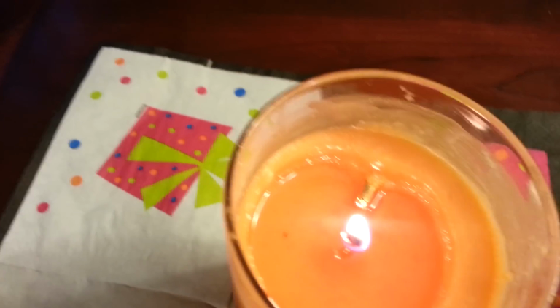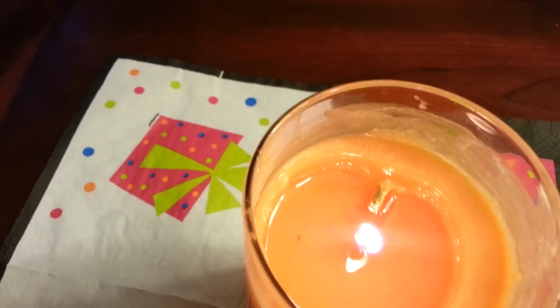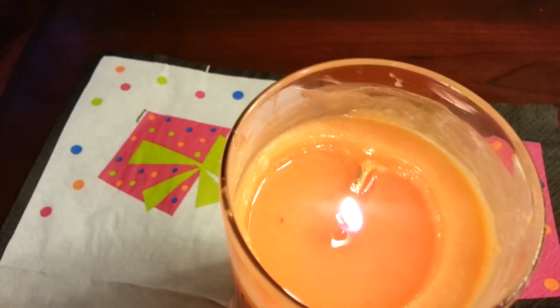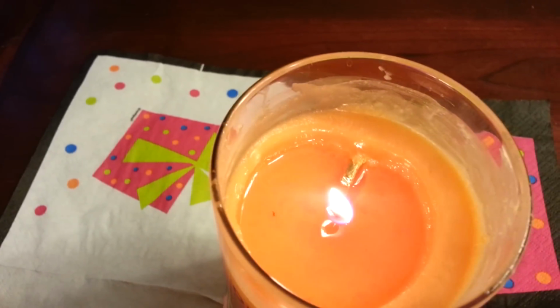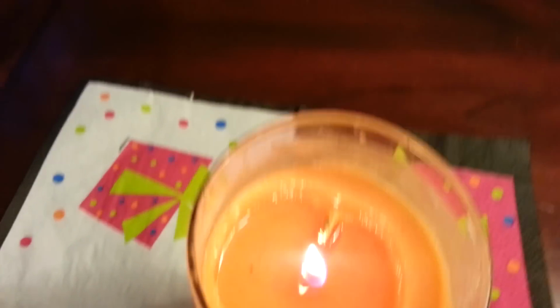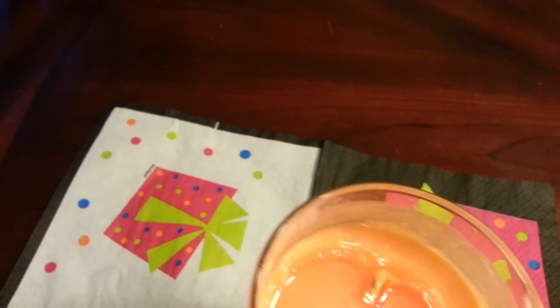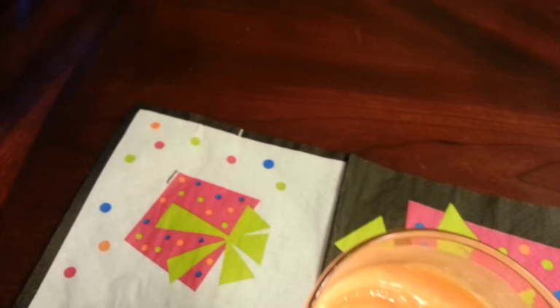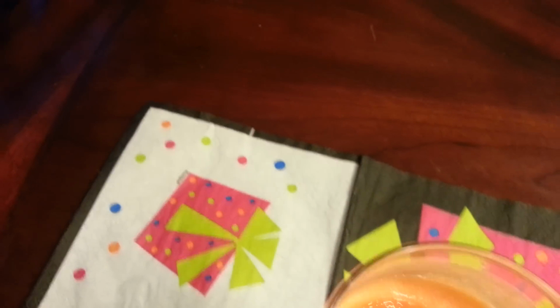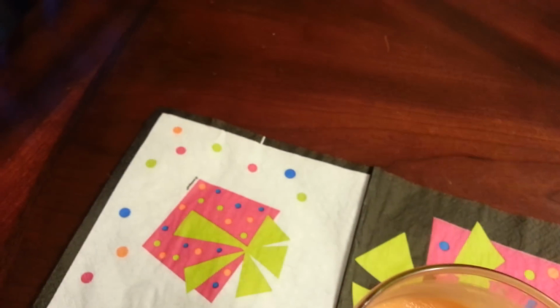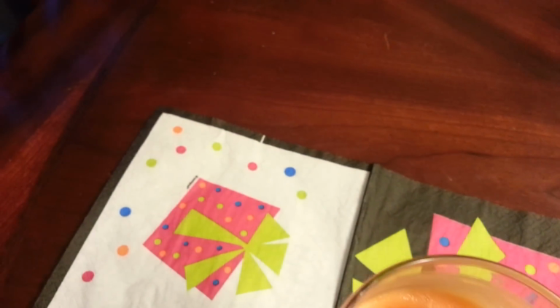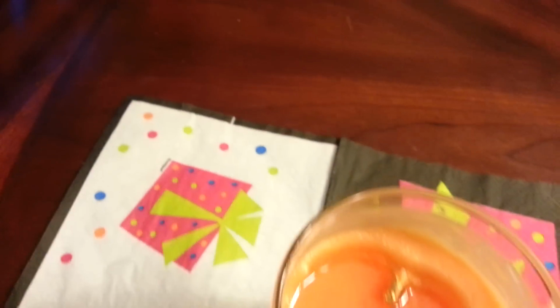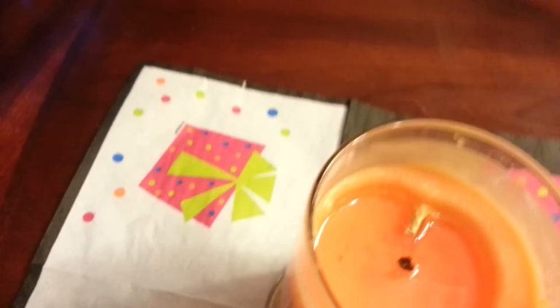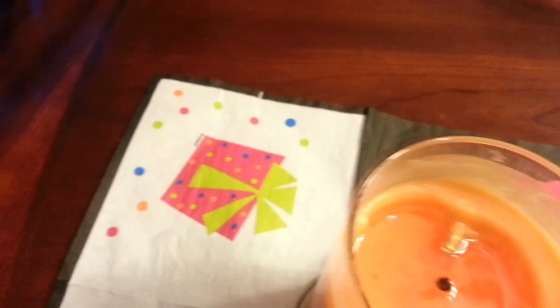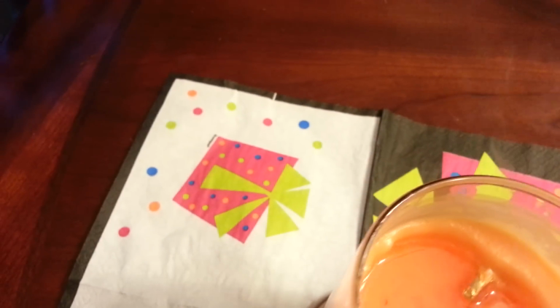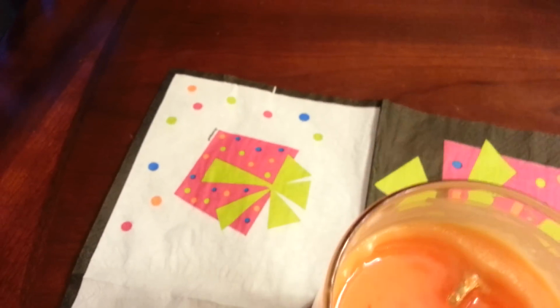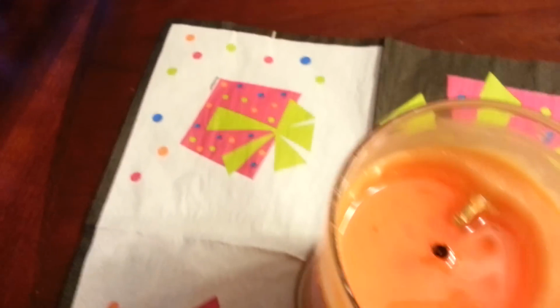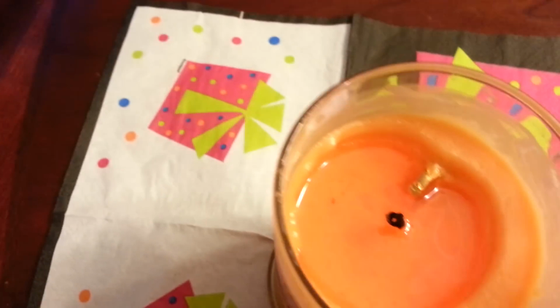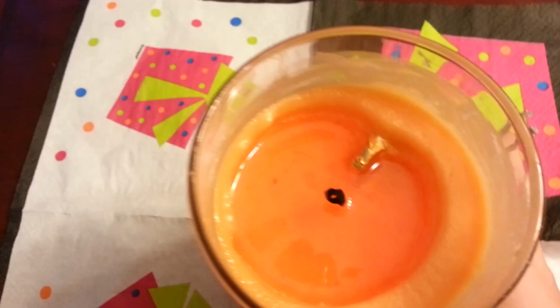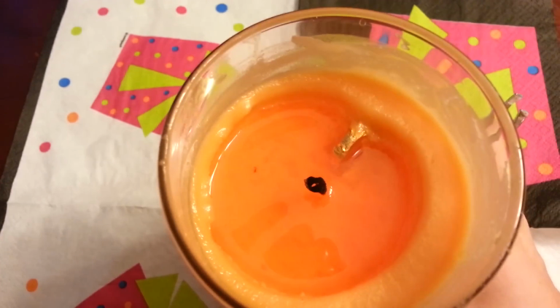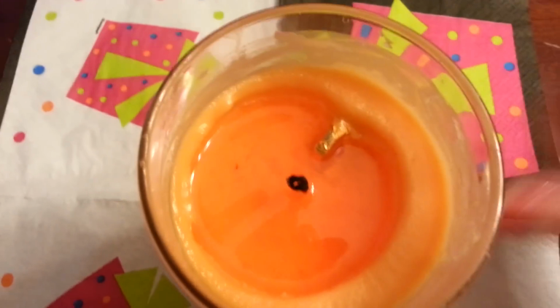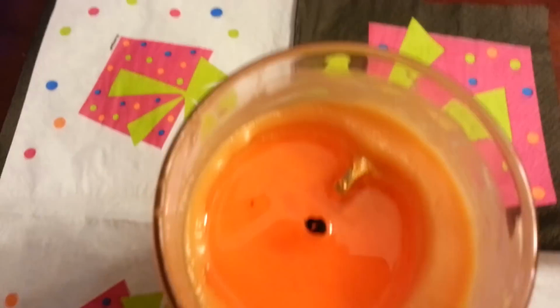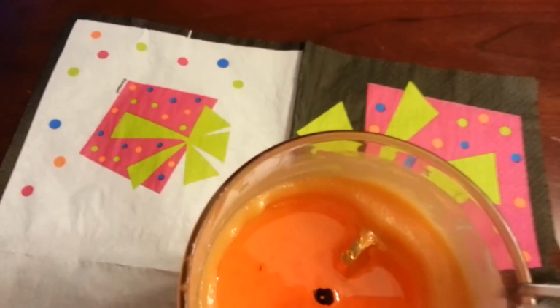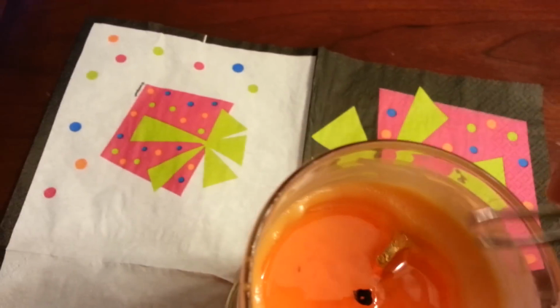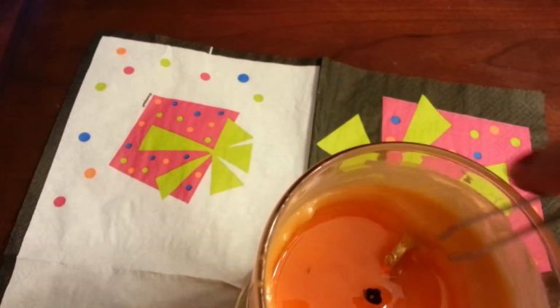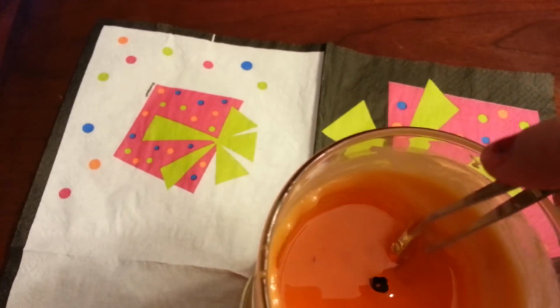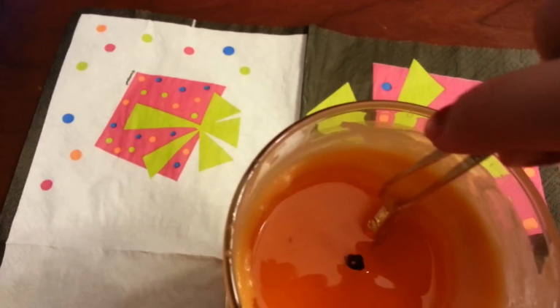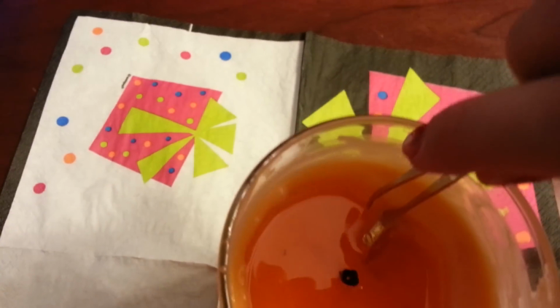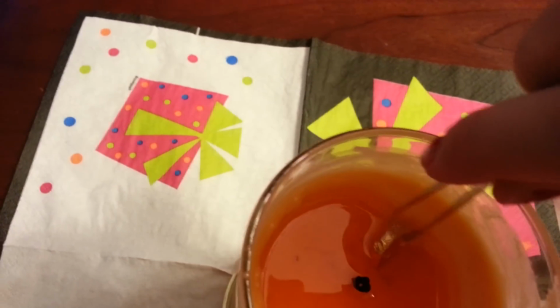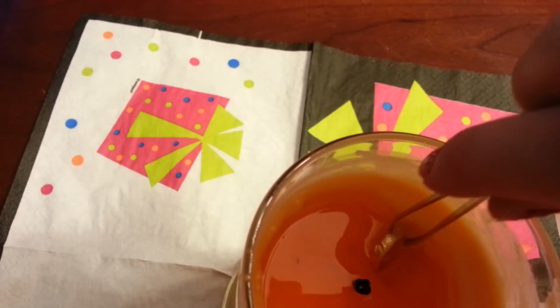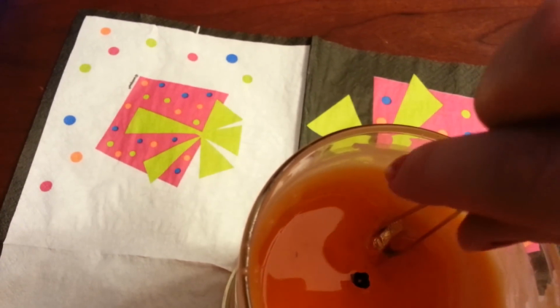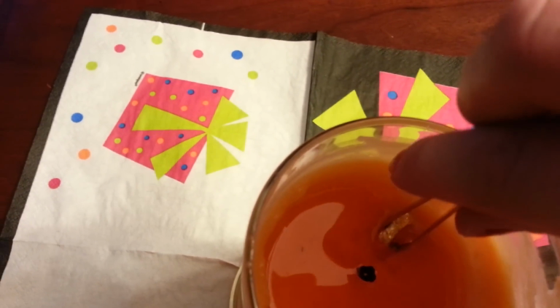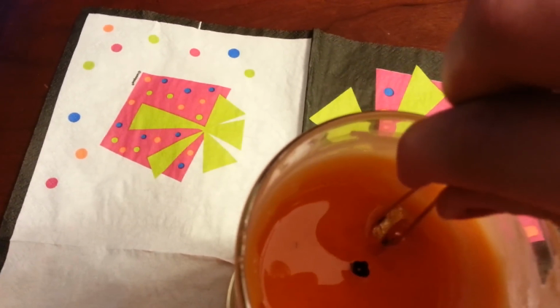First, you want to blow out your candle and pray that it's going to be a real diamond. Please be a real diamond or a nice ring.